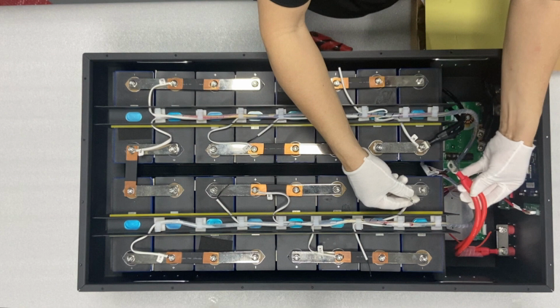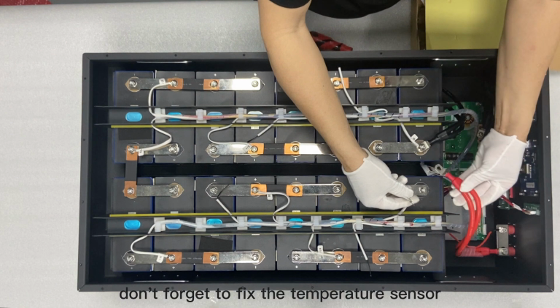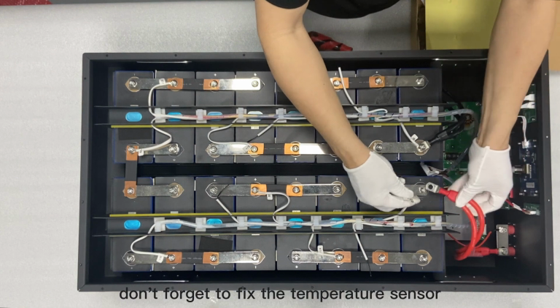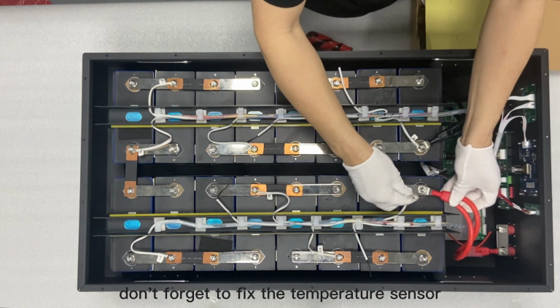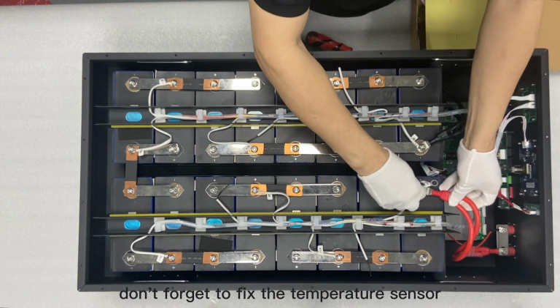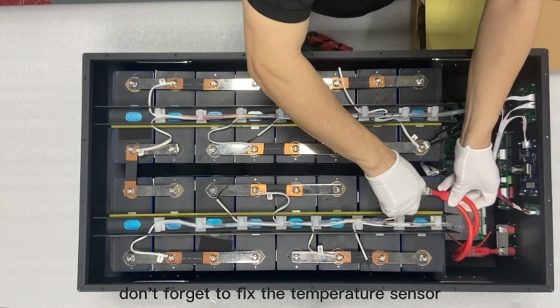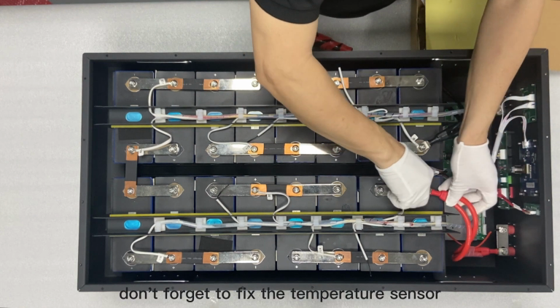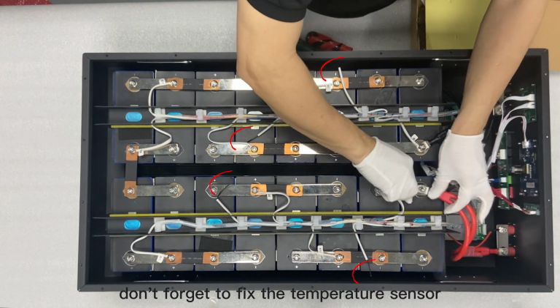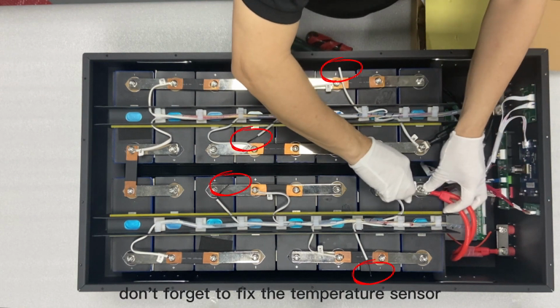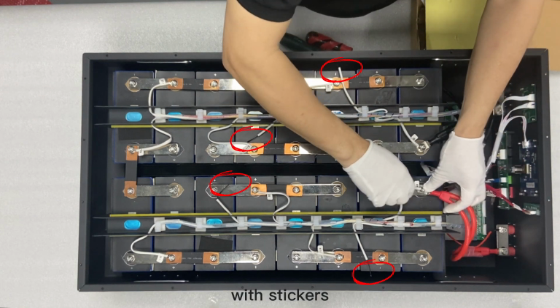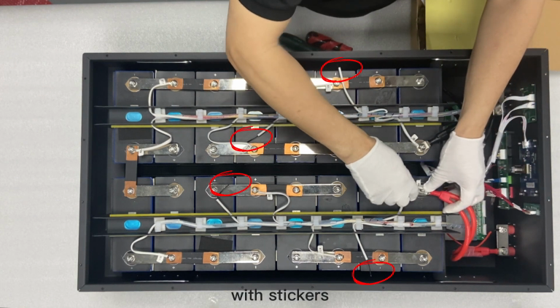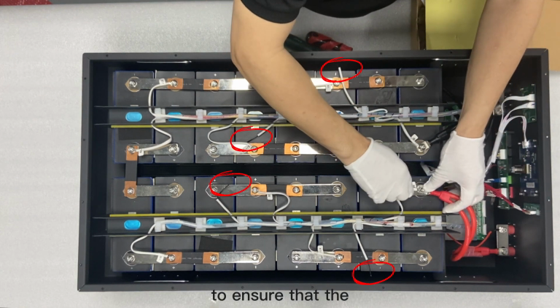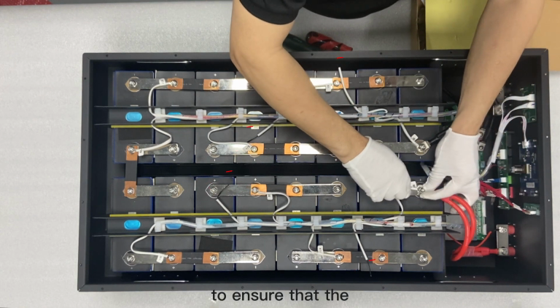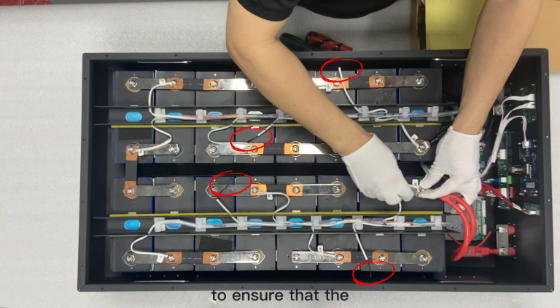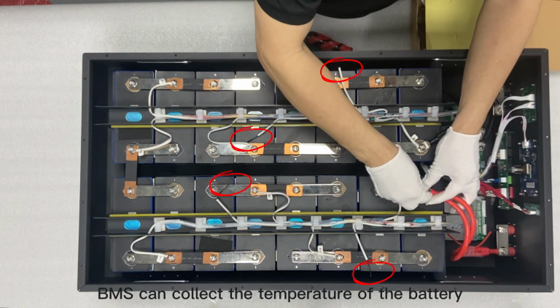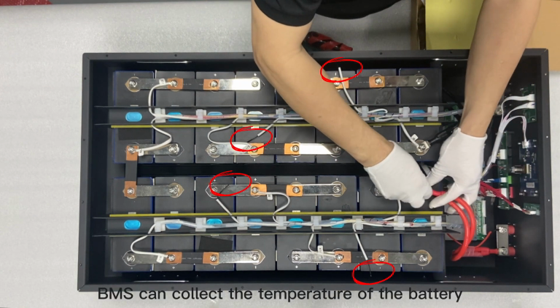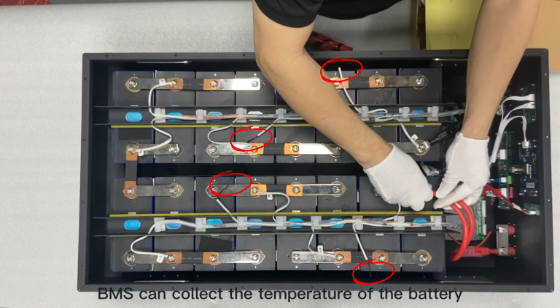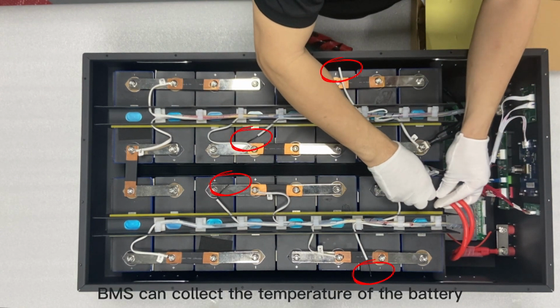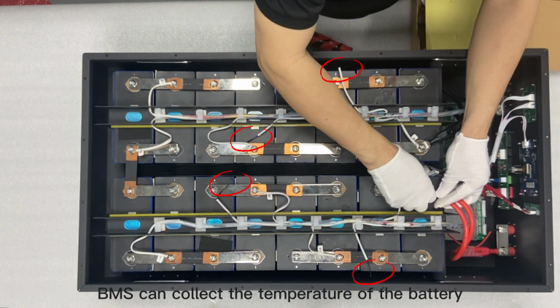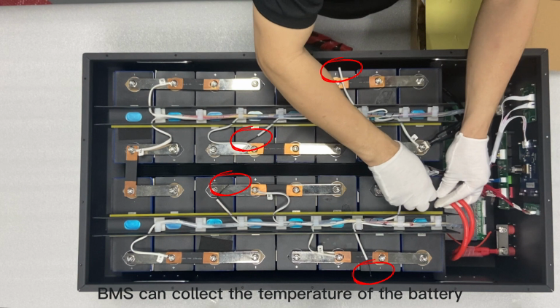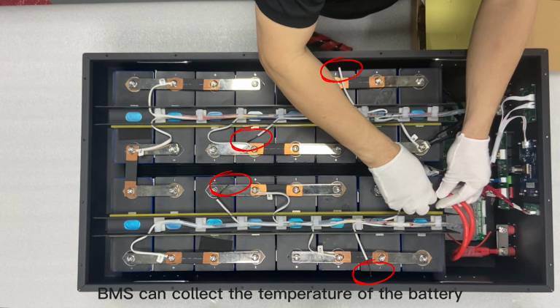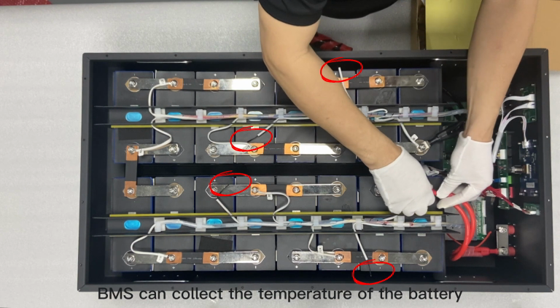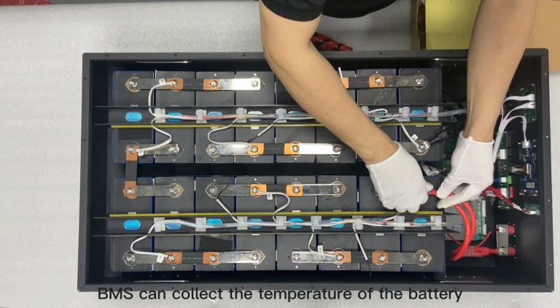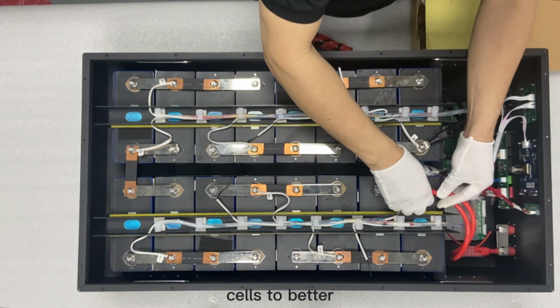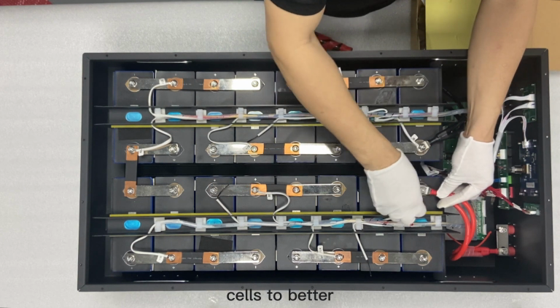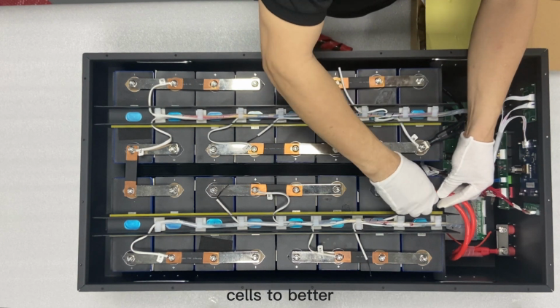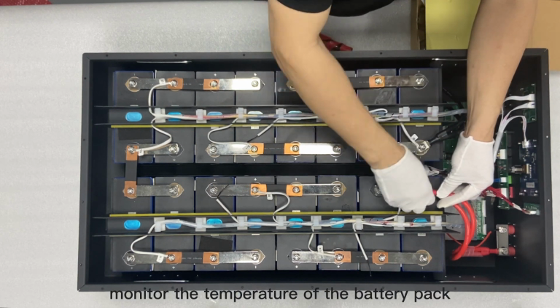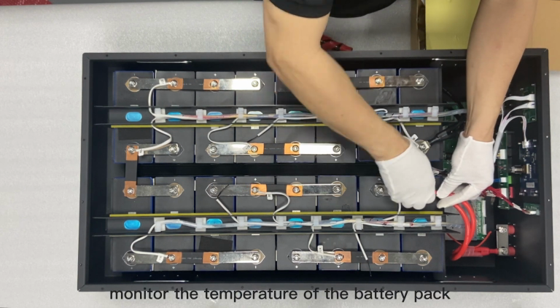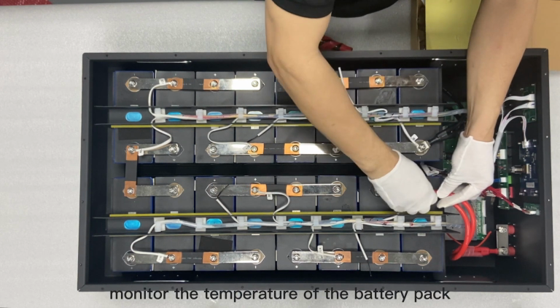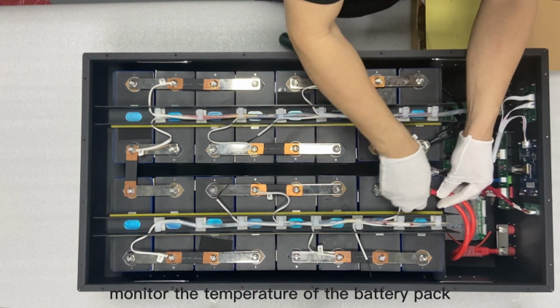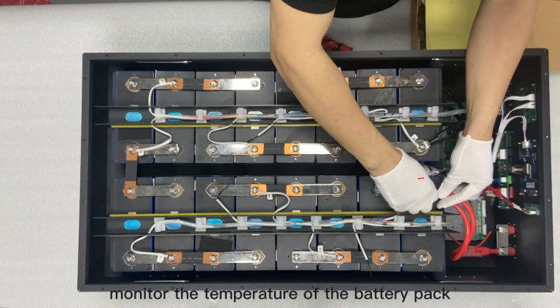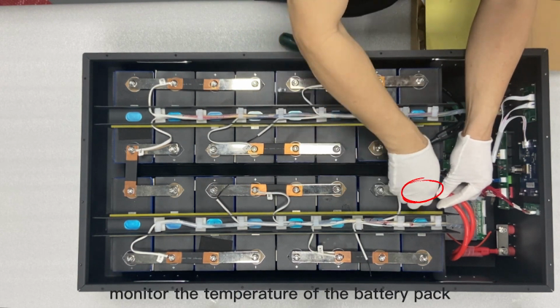Don't forget to fix the temperature sensor with stickers to ensure that the BMS can collect the temperature of the battery cells to better monitor the temperature of the battery pack.